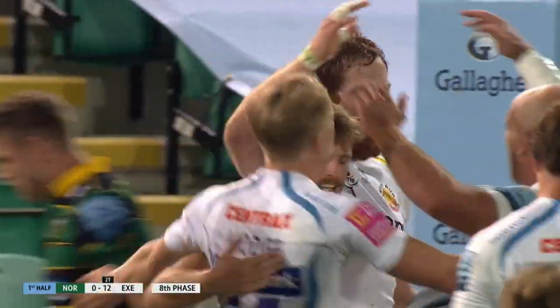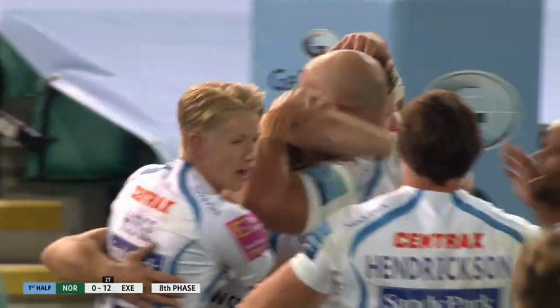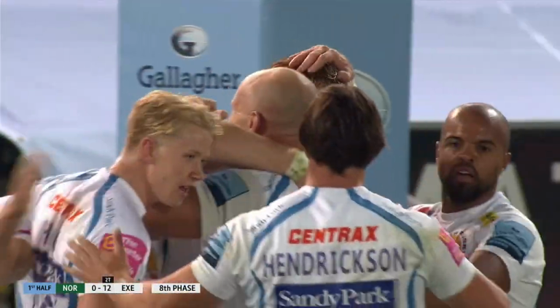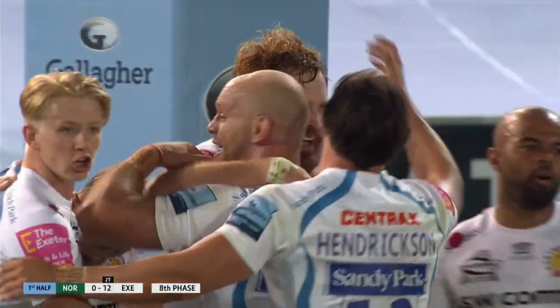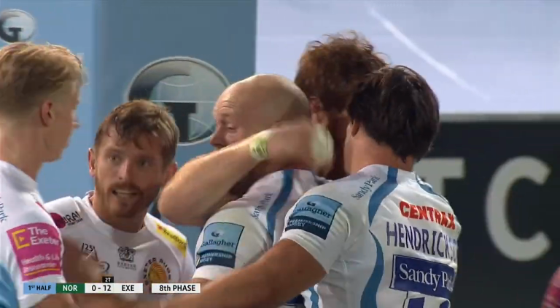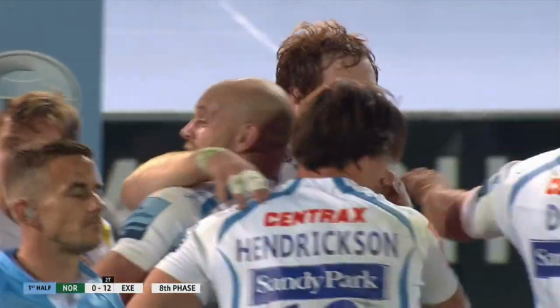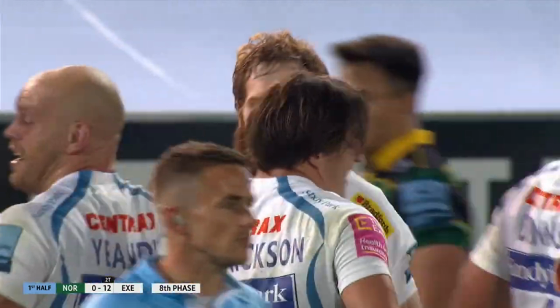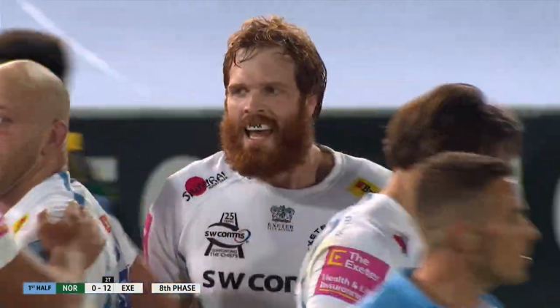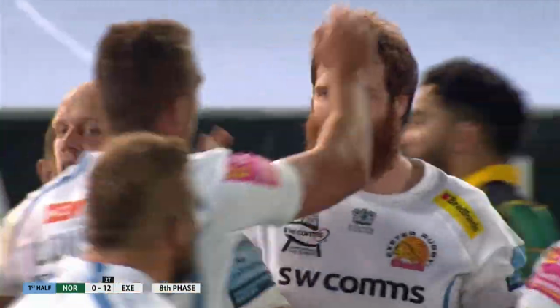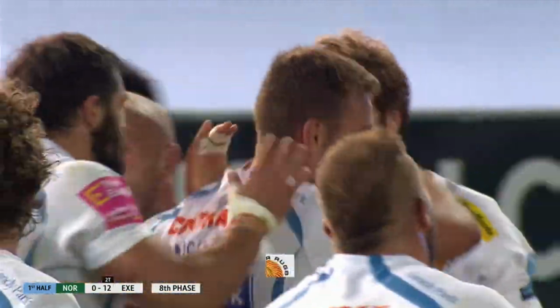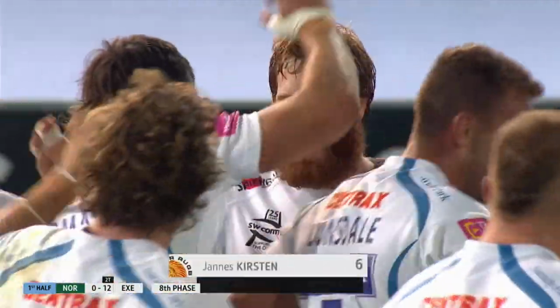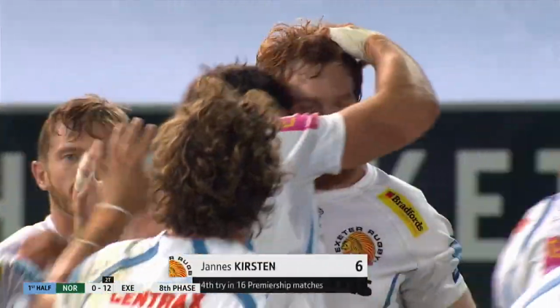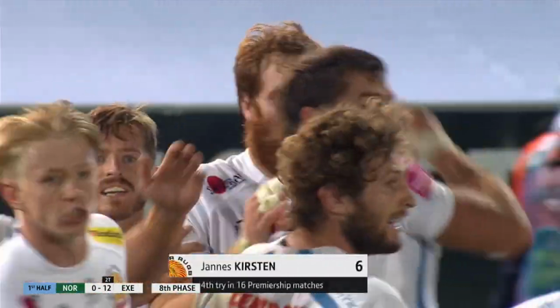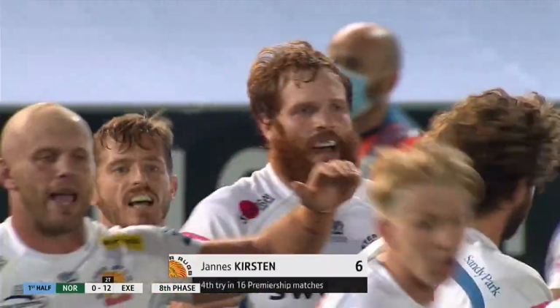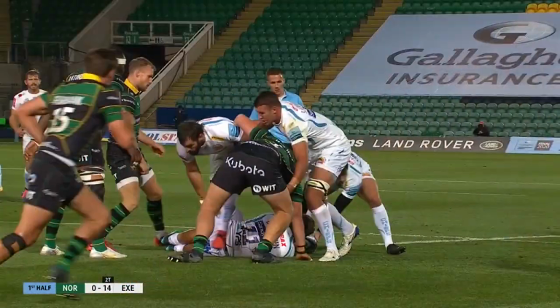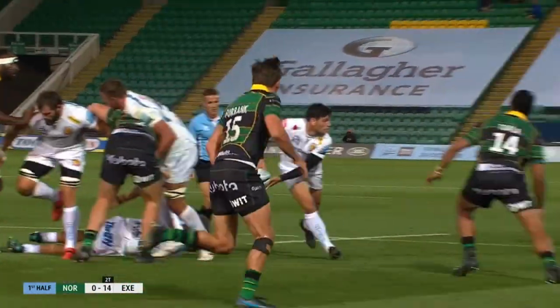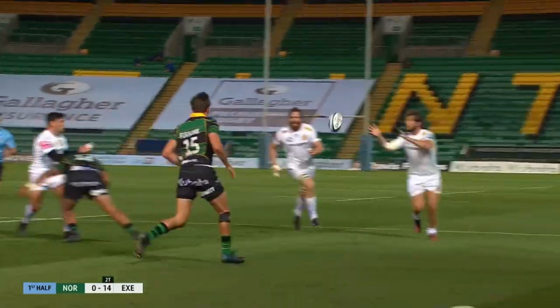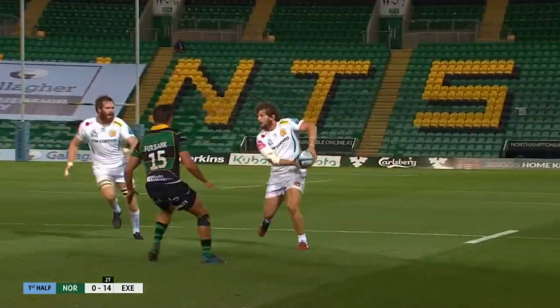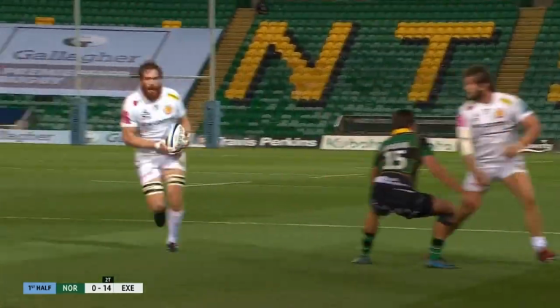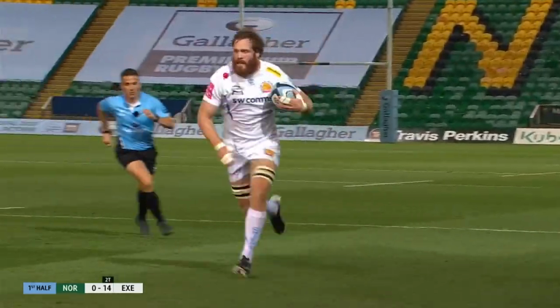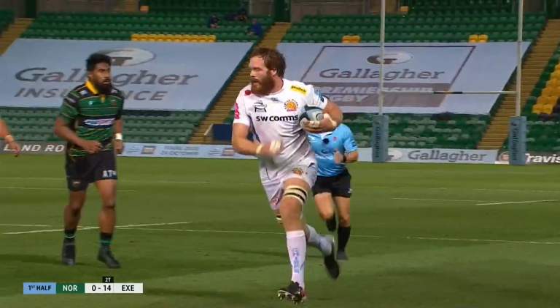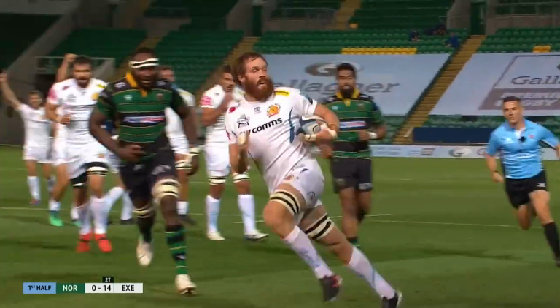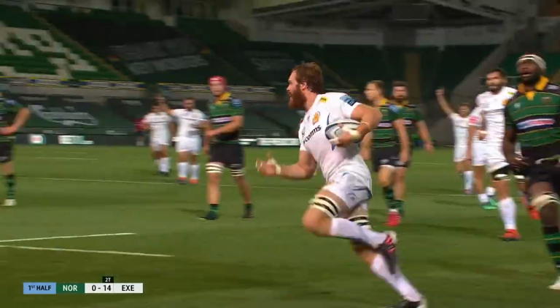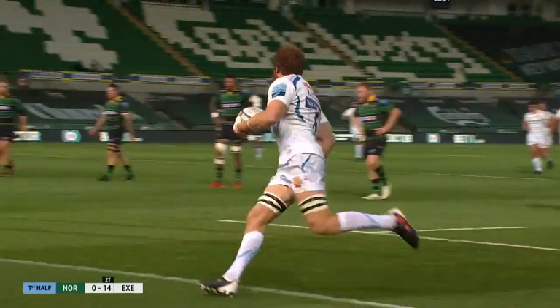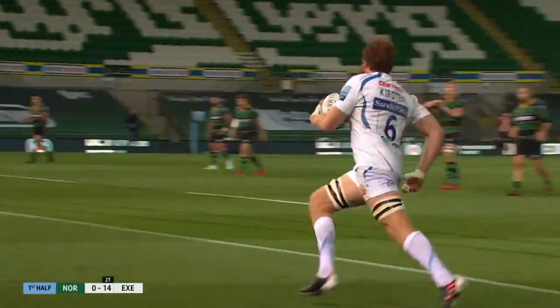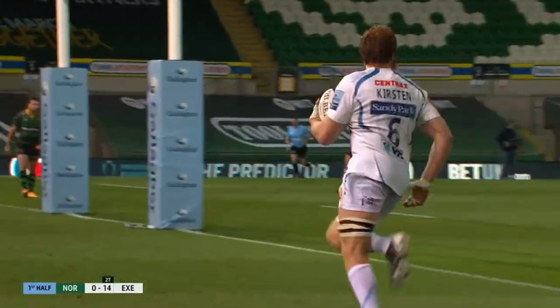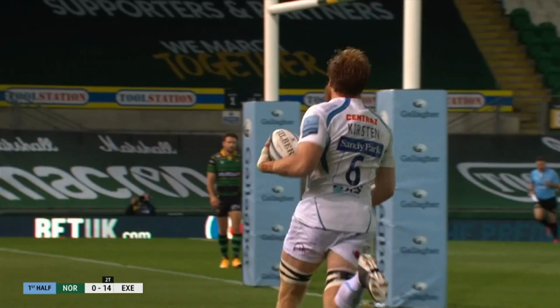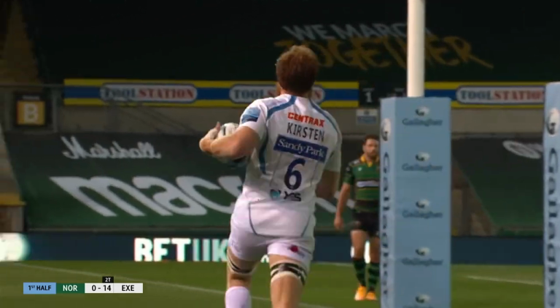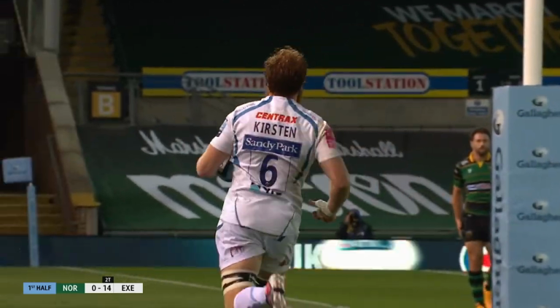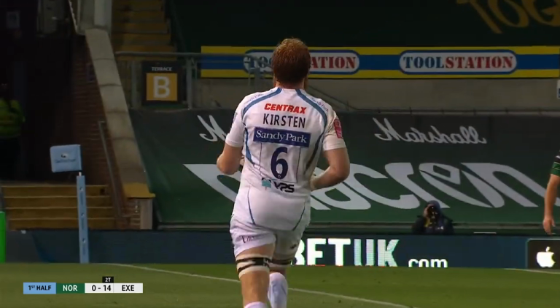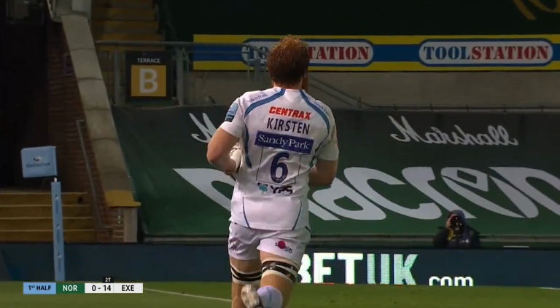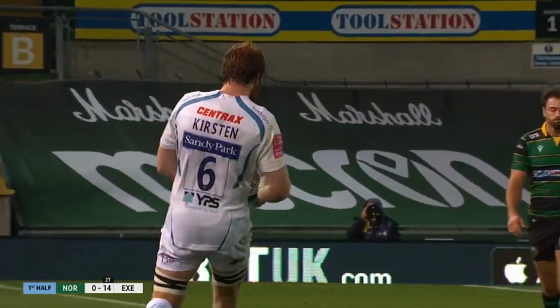Slightly worrying from Northampton Saints because the two brilliant tries from Exeter just keeping hold of the ball — but effectively they've all originated from two high balls which they've dropped. Exeter's ability to do the very basics very well.